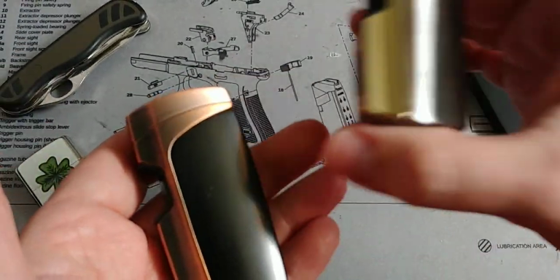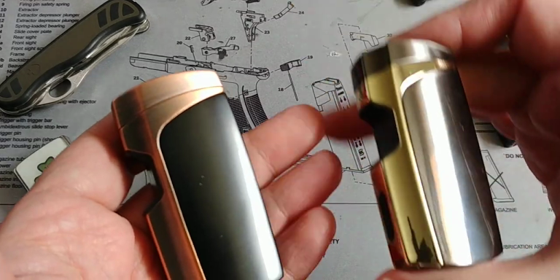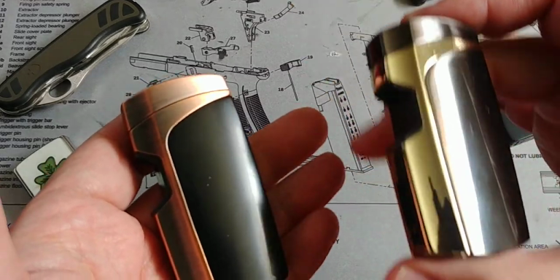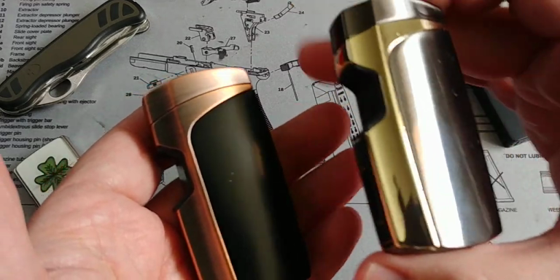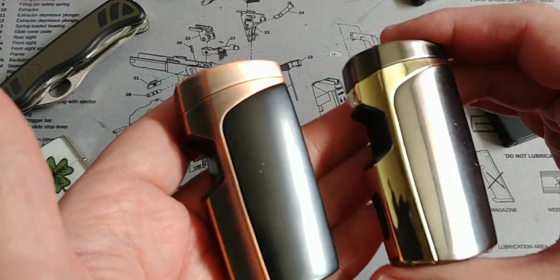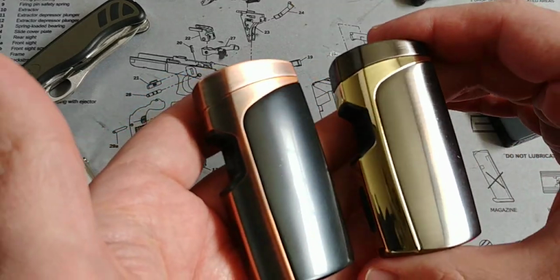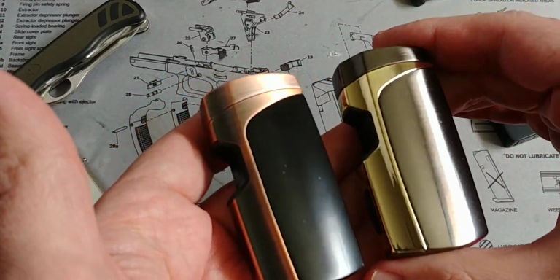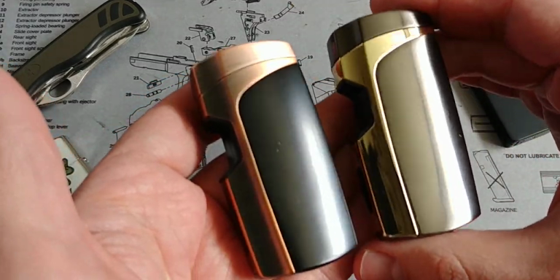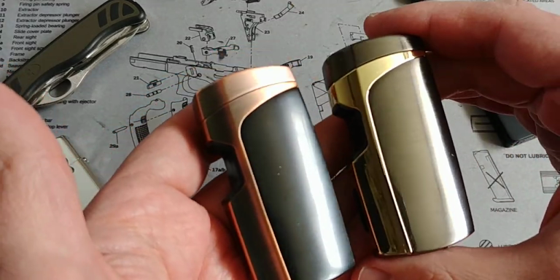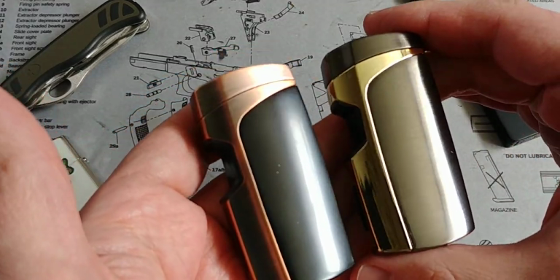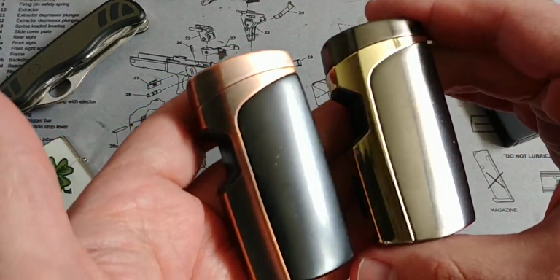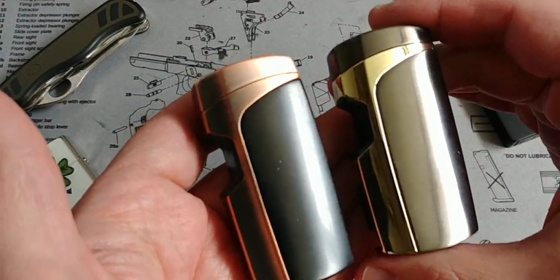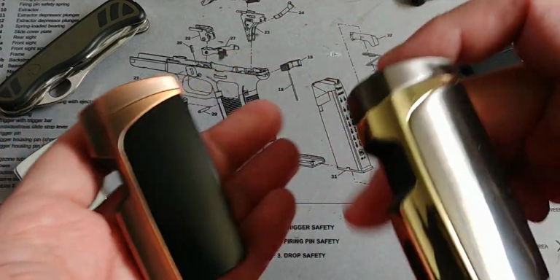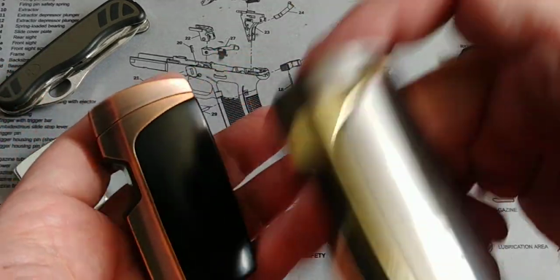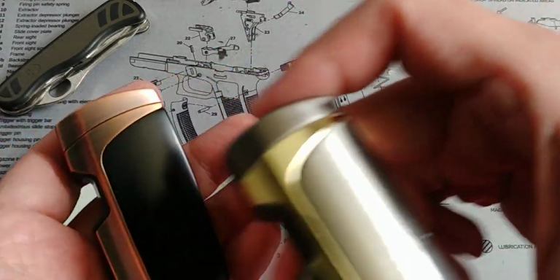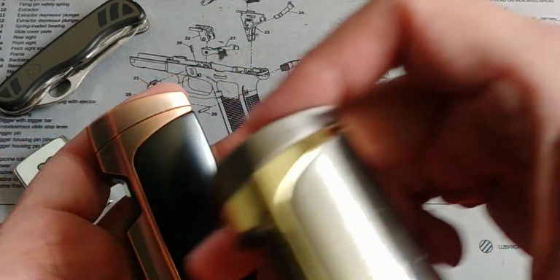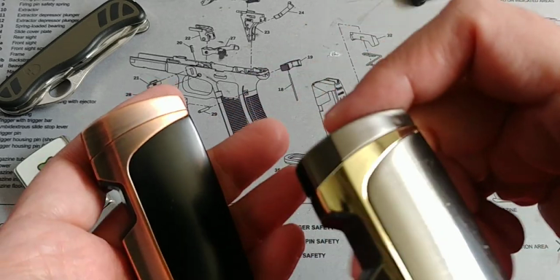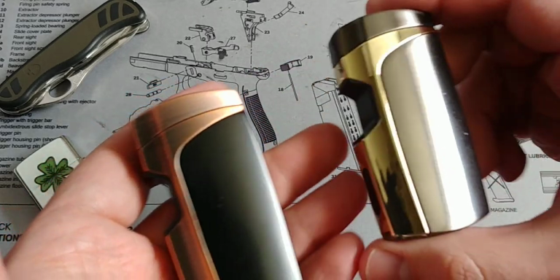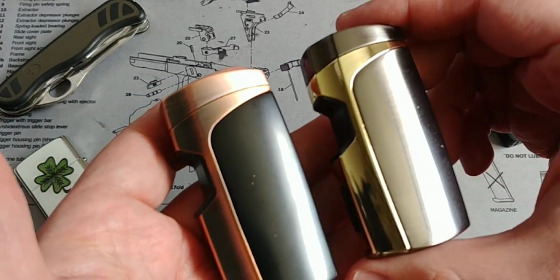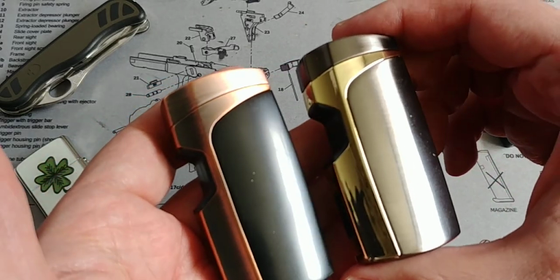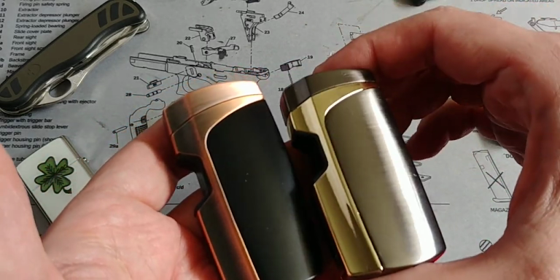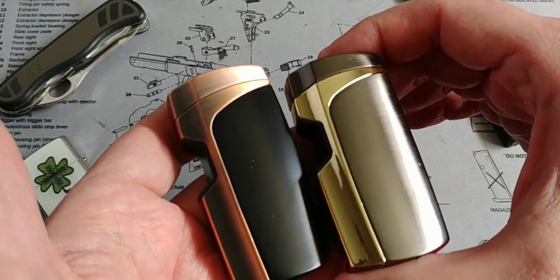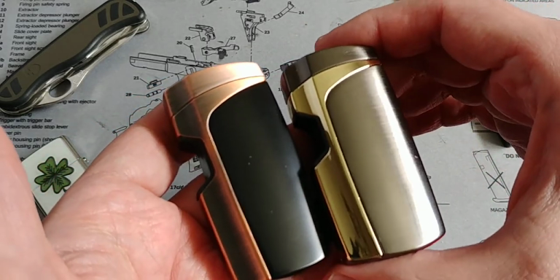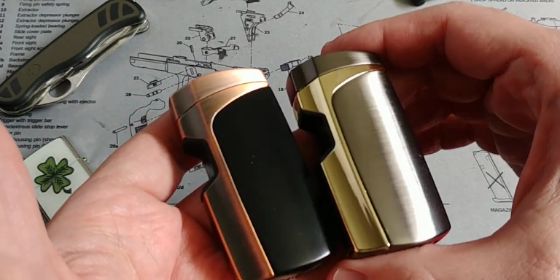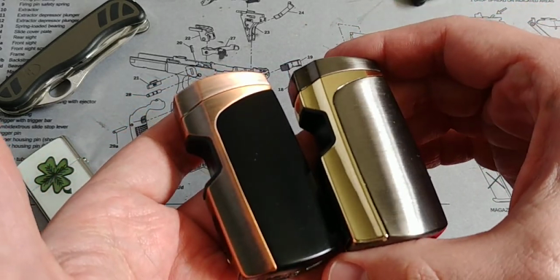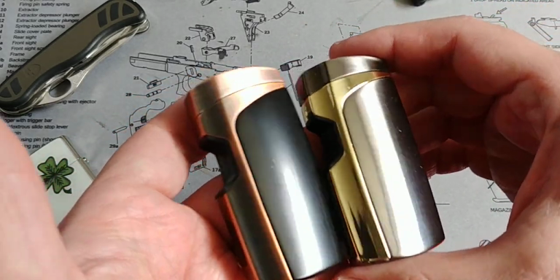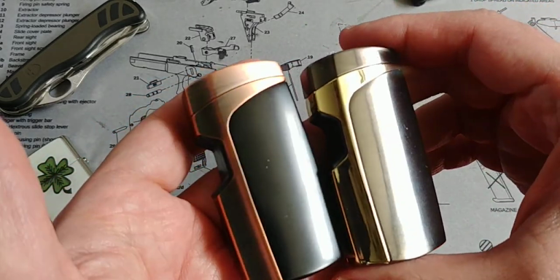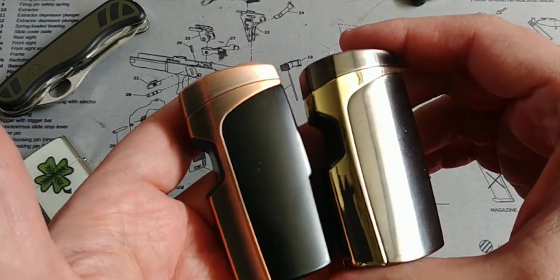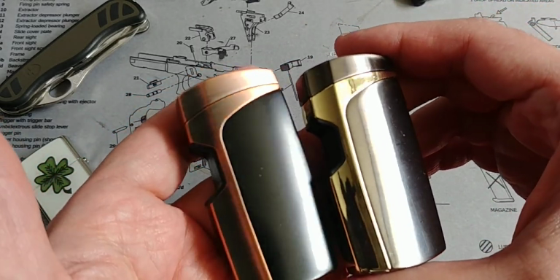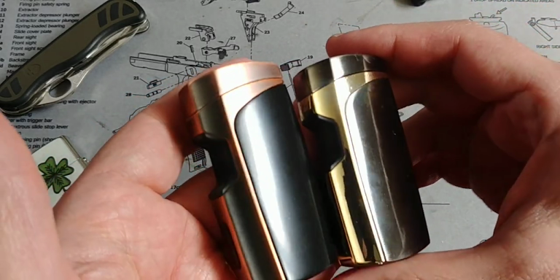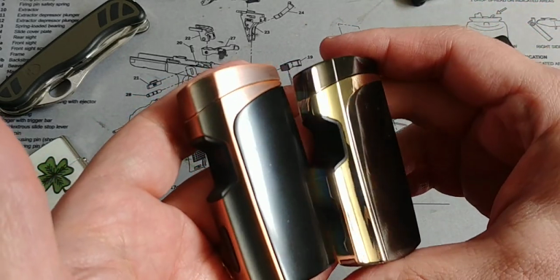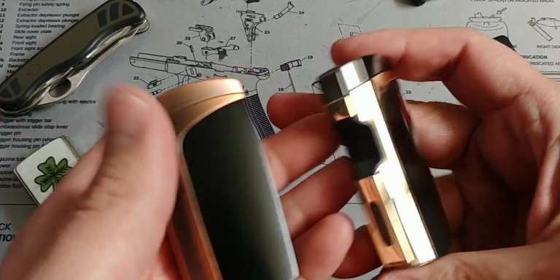I'll see if I can find them on Amazon. Sometimes these things come and go very fast, but whenever a decent plasma lighter comes across, I'll leave the links below if you're interested.